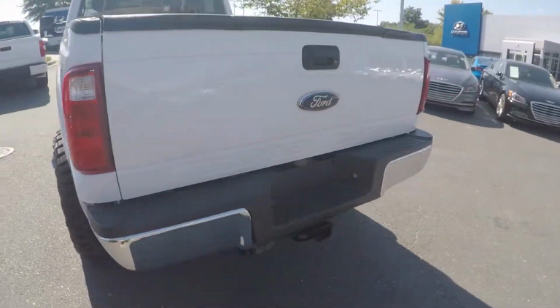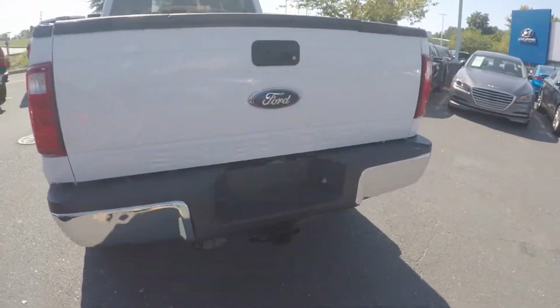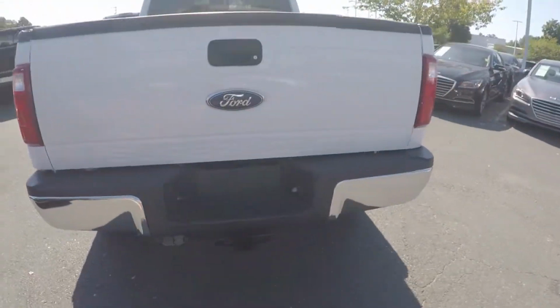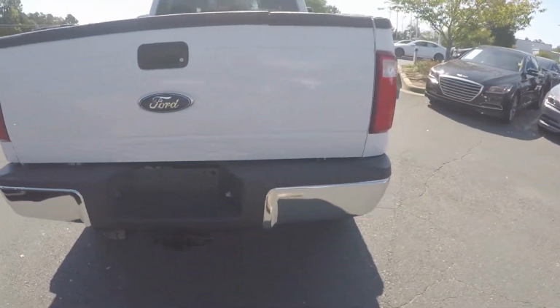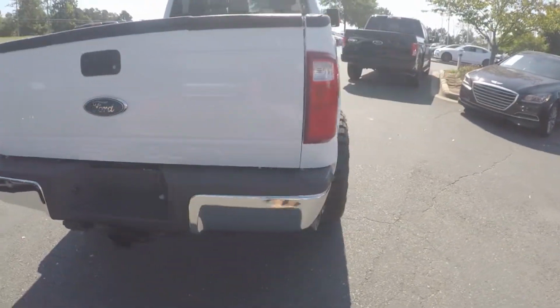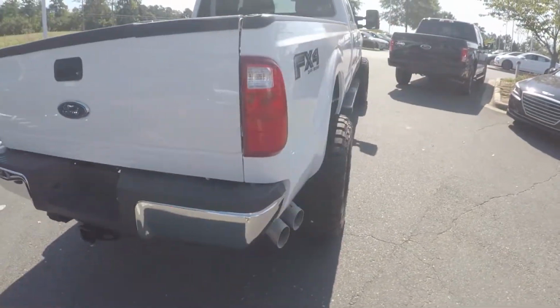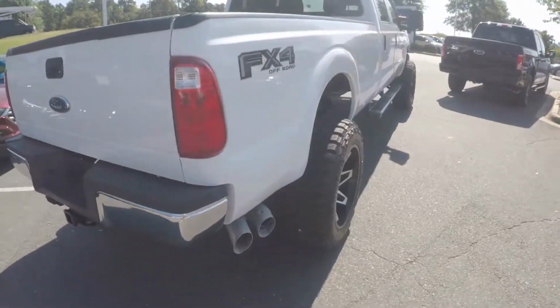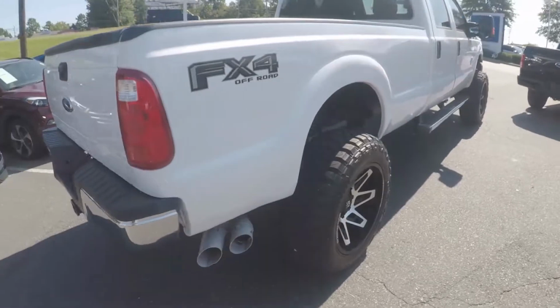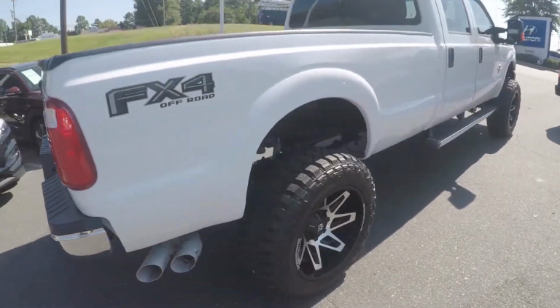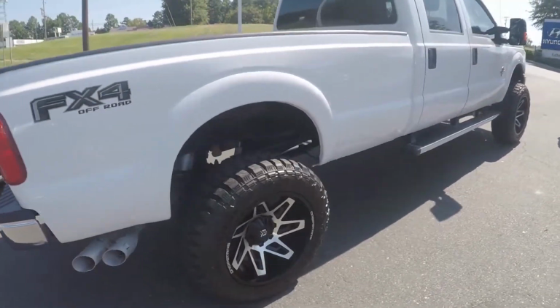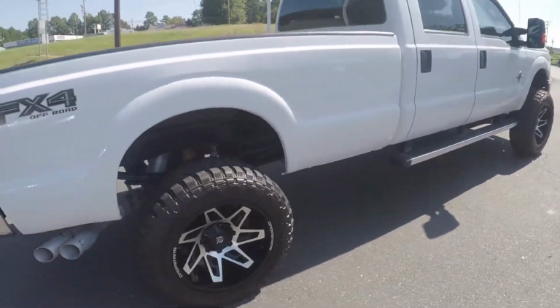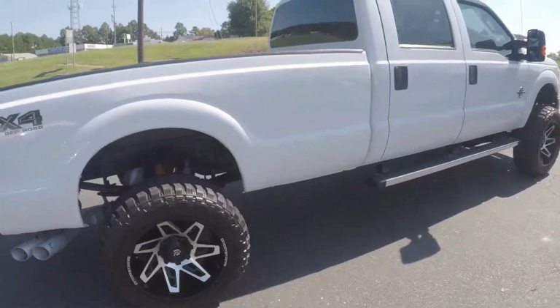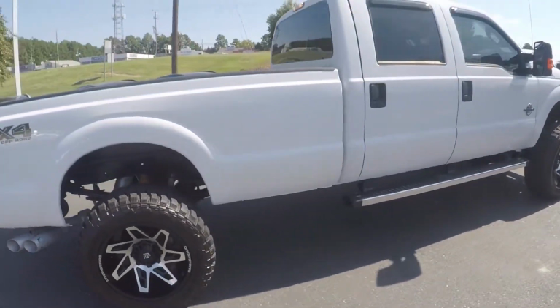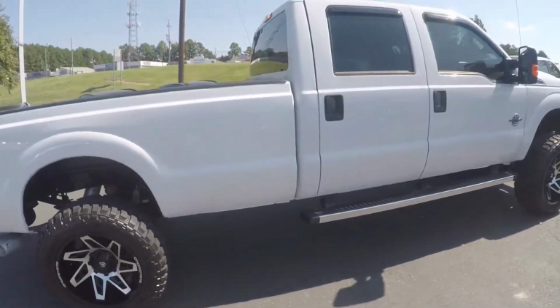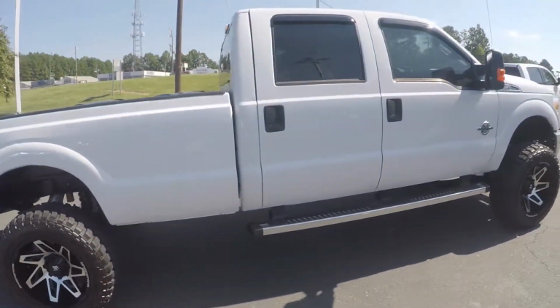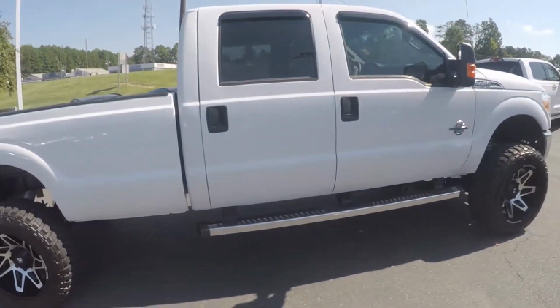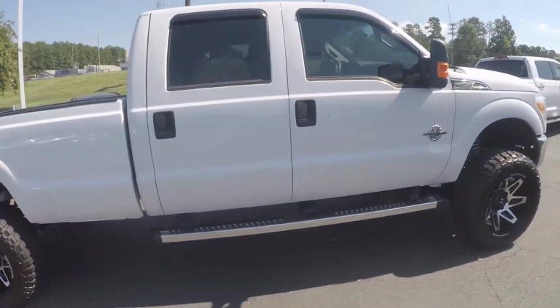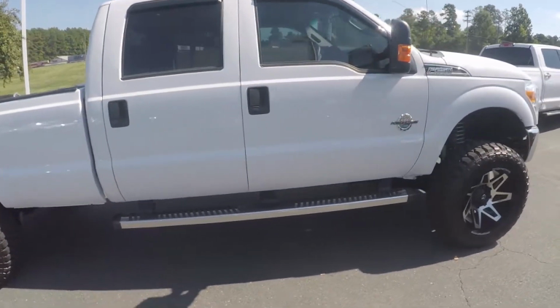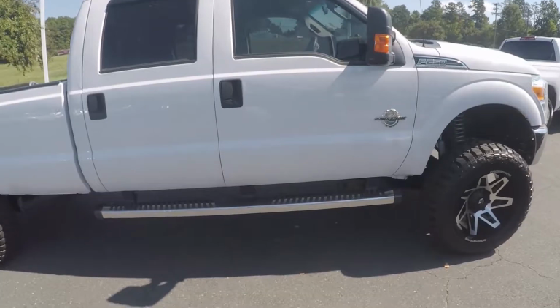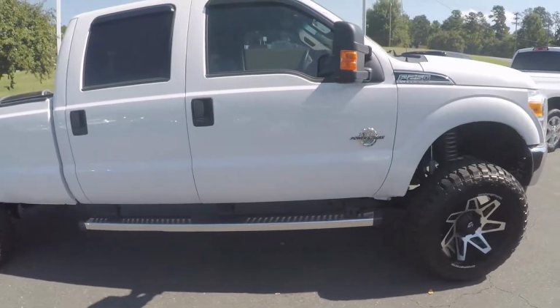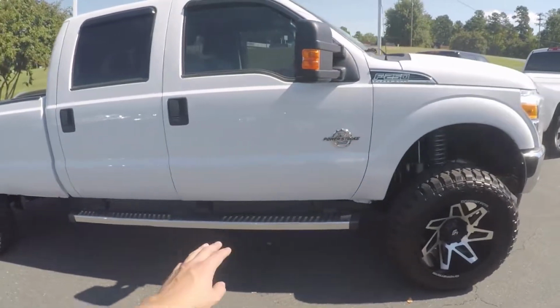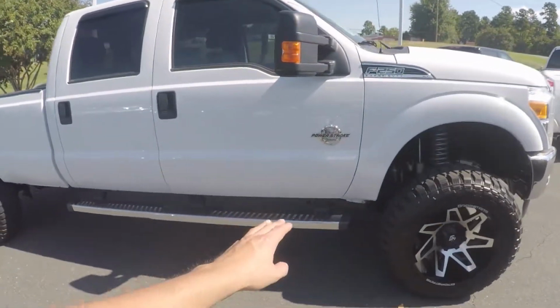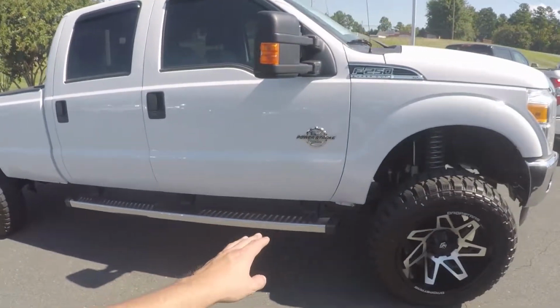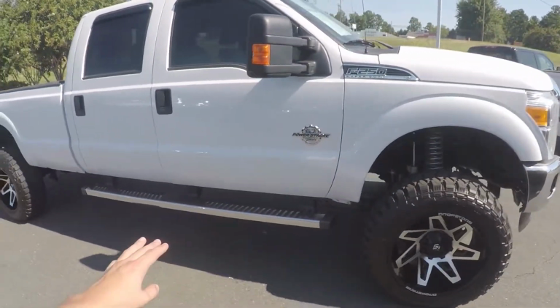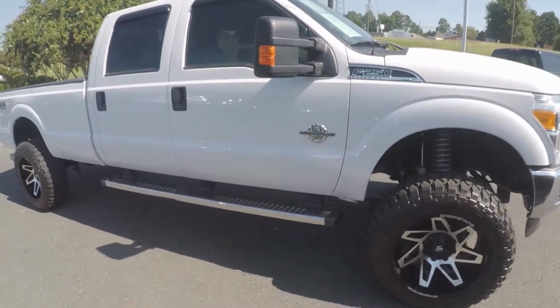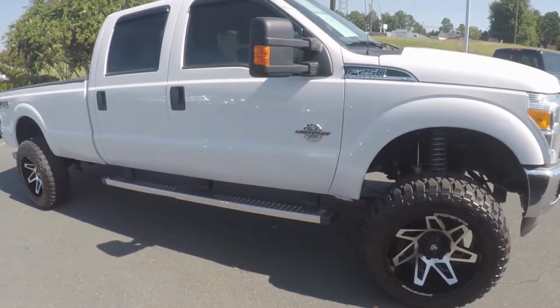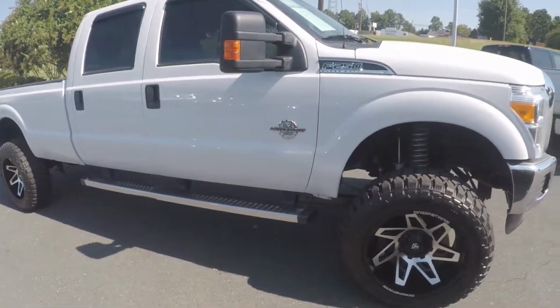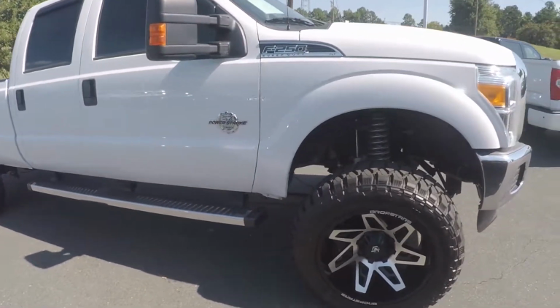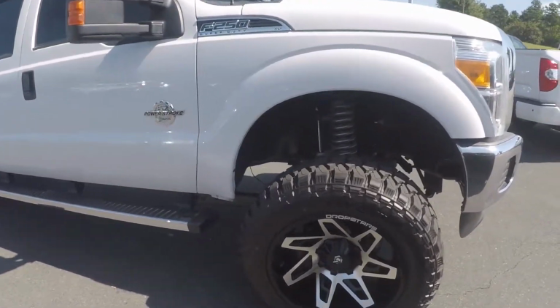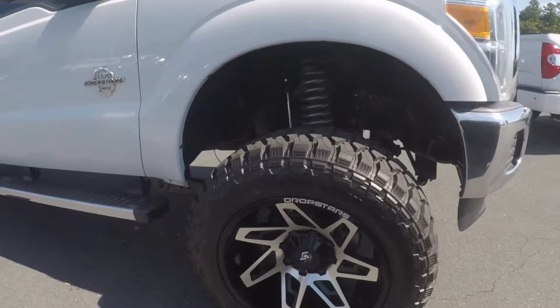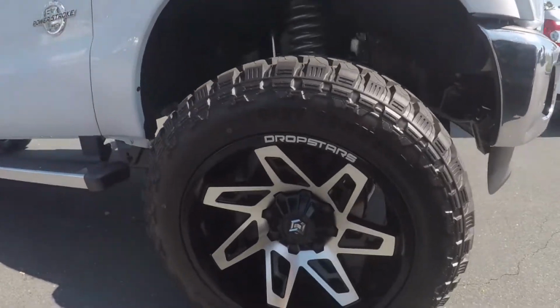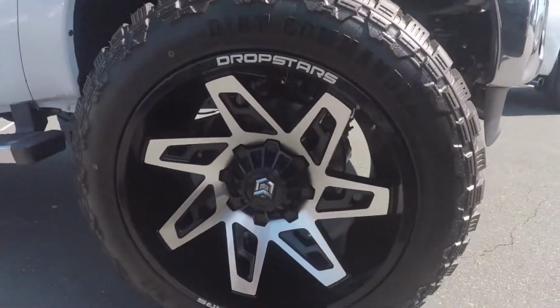Coming around to the passenger side now. The exterior has been nice and clean. We do have a step assist added on the vehicle here at the bottom. We'll stop here at the front and check out the alloy wheels.